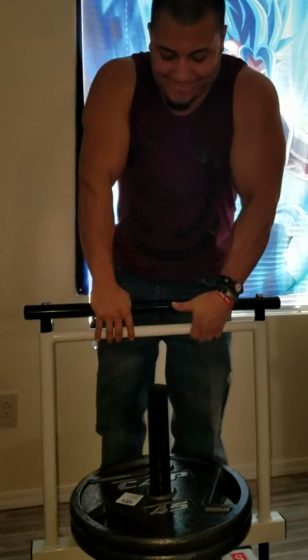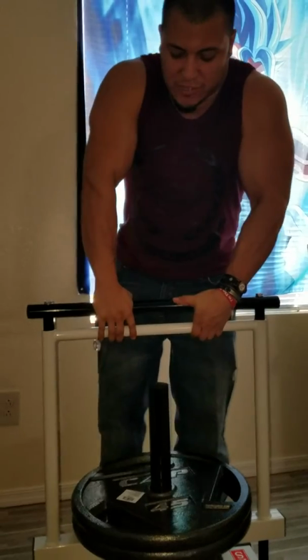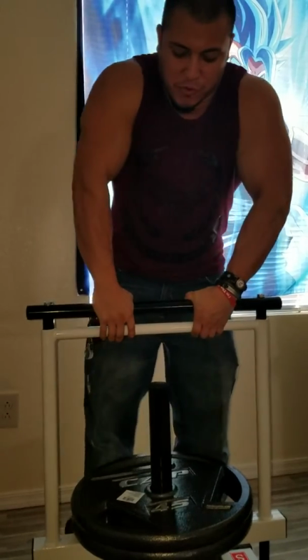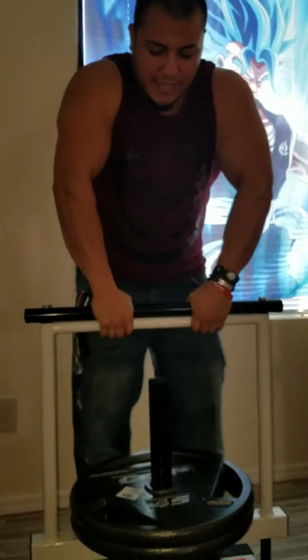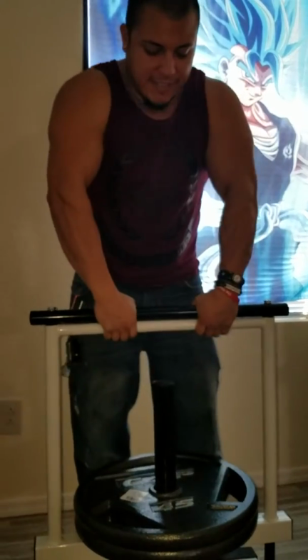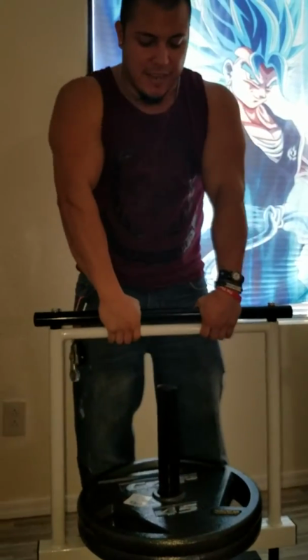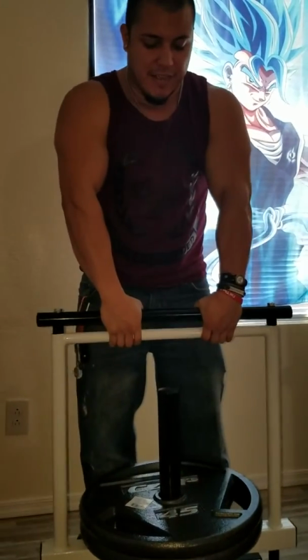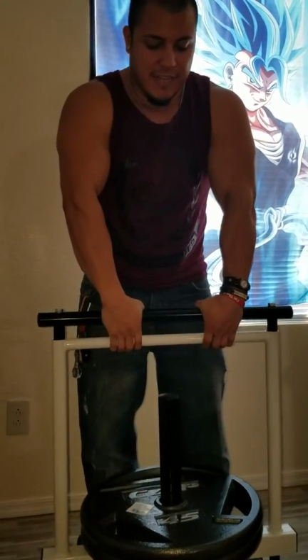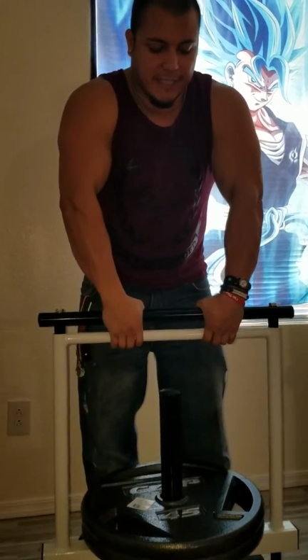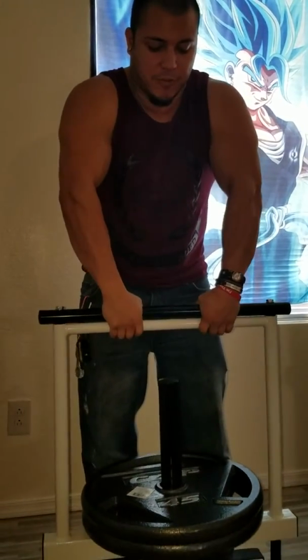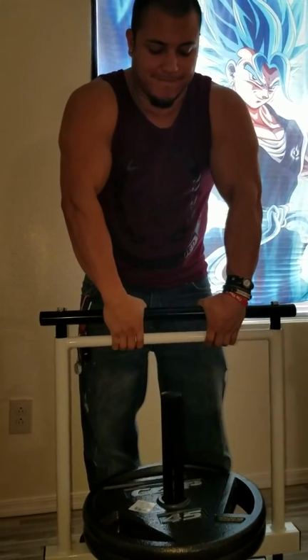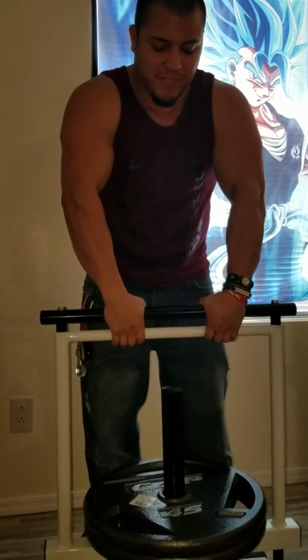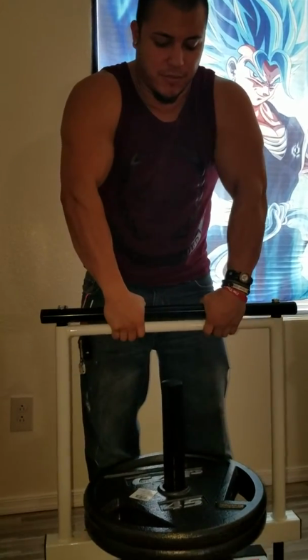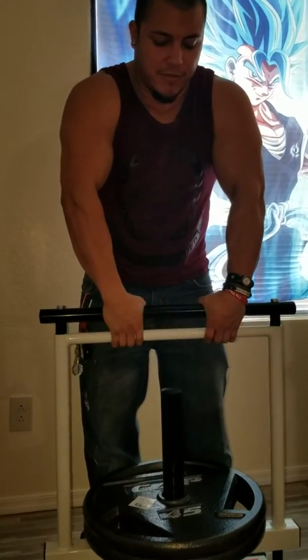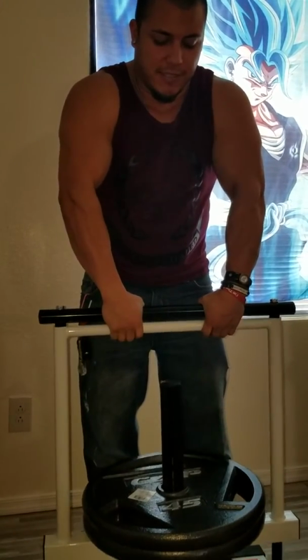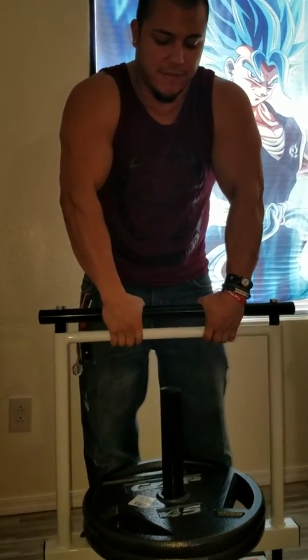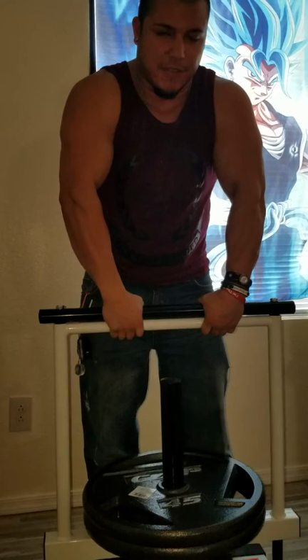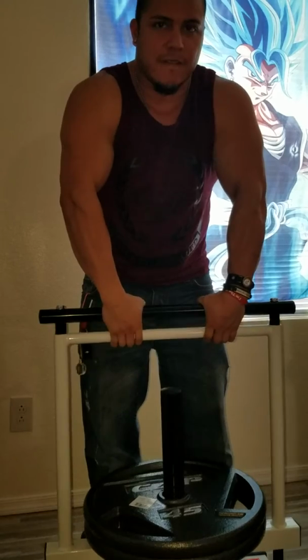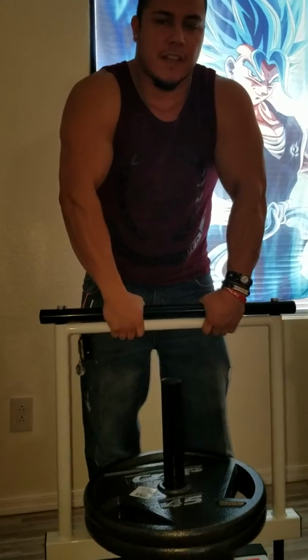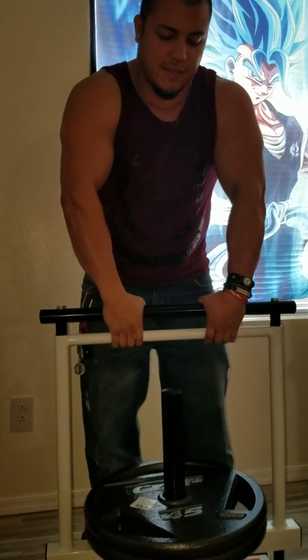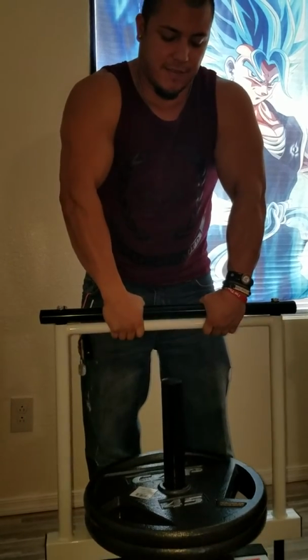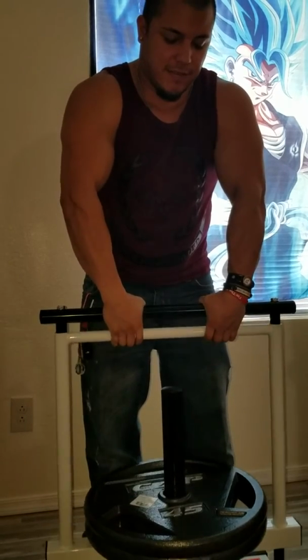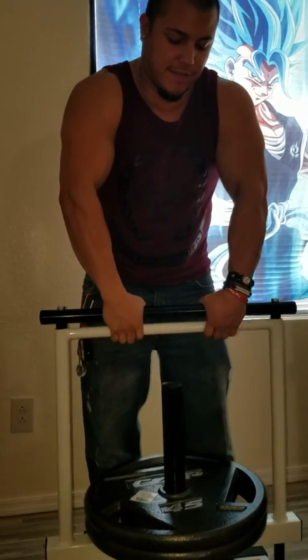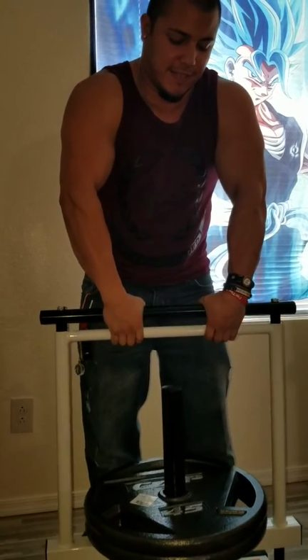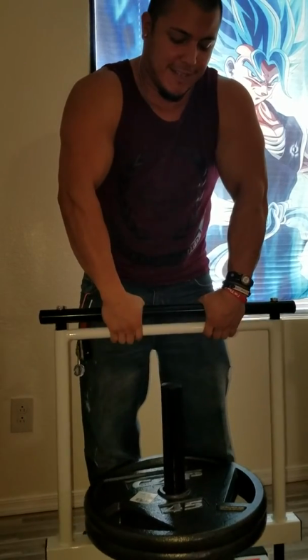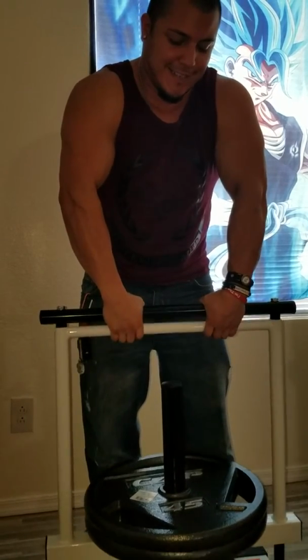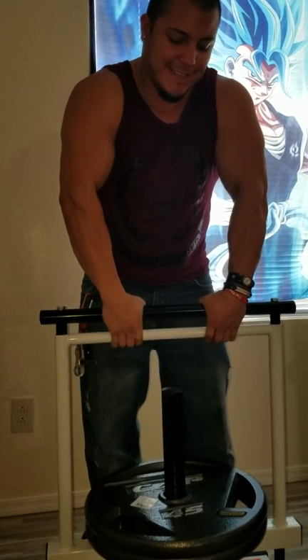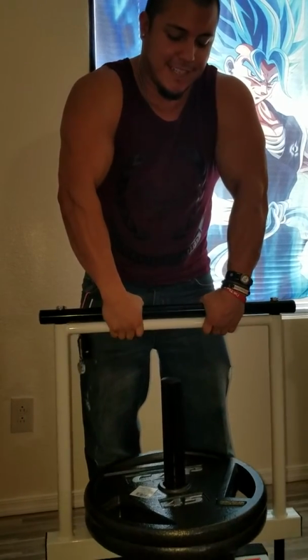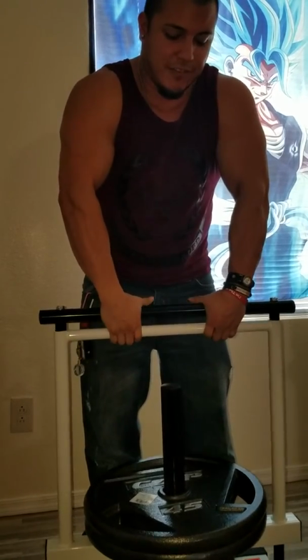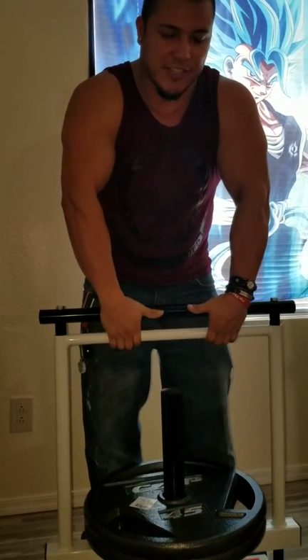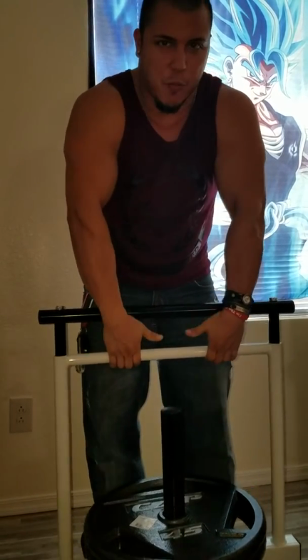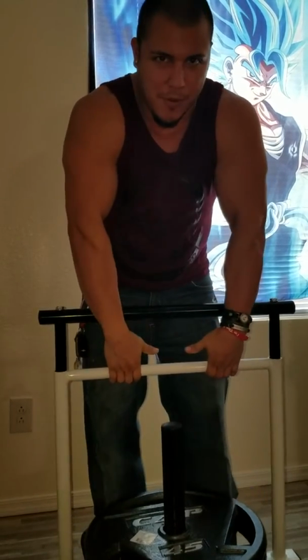I'm going to do two hands: one, two, three, four, six, eight, ten. Just as a warm up.